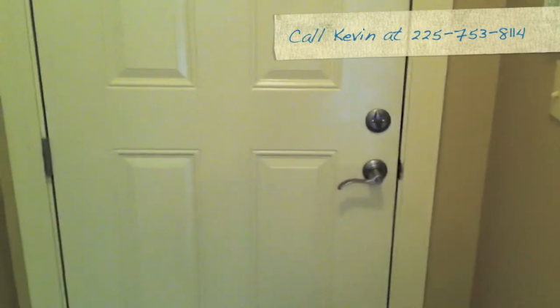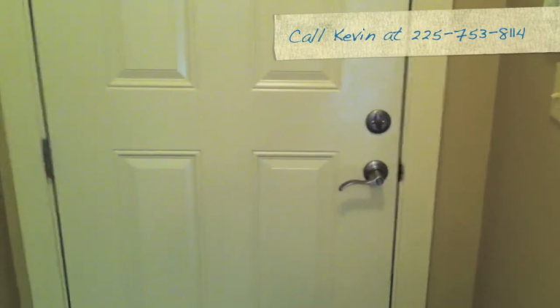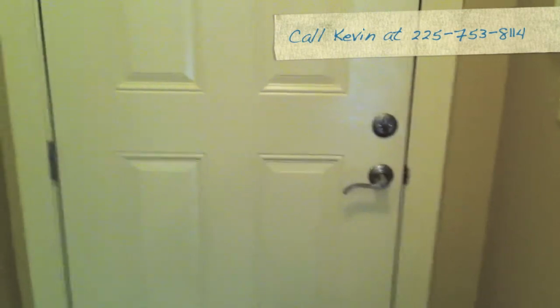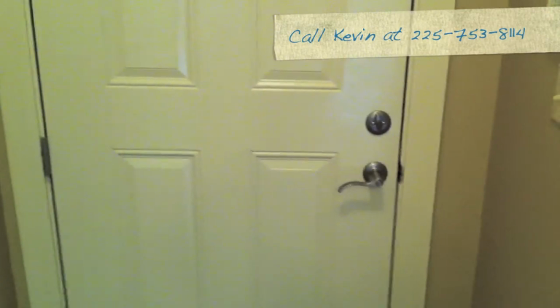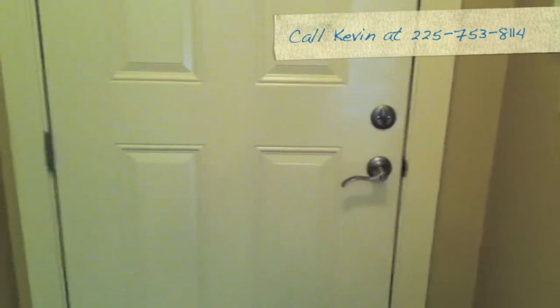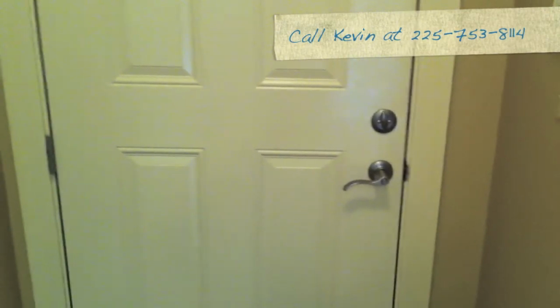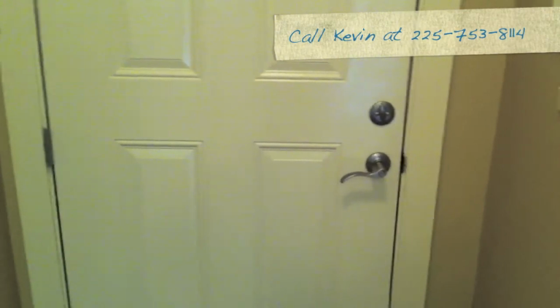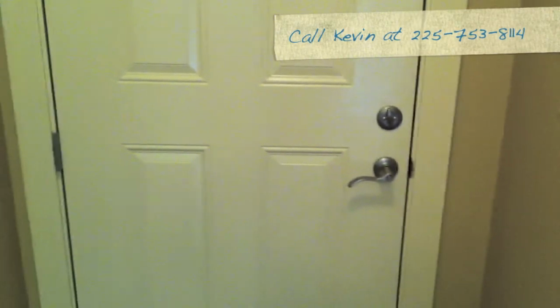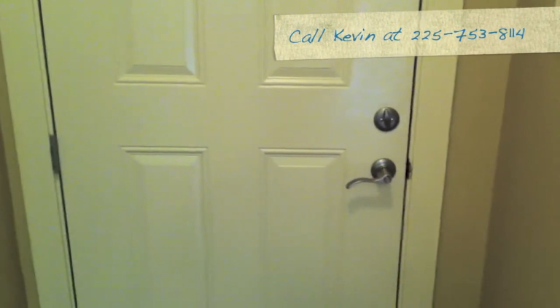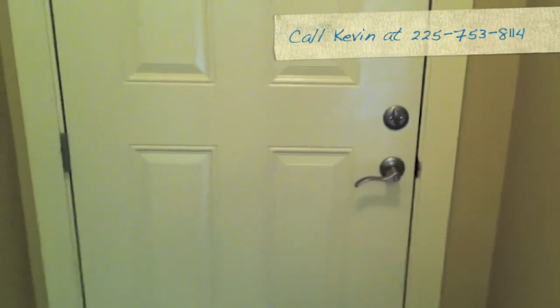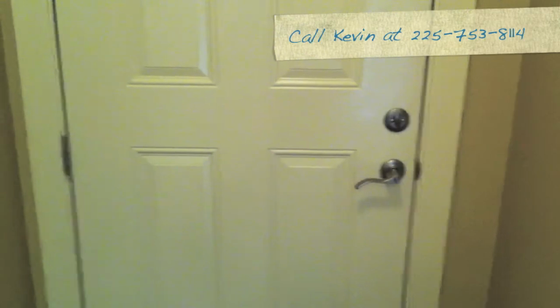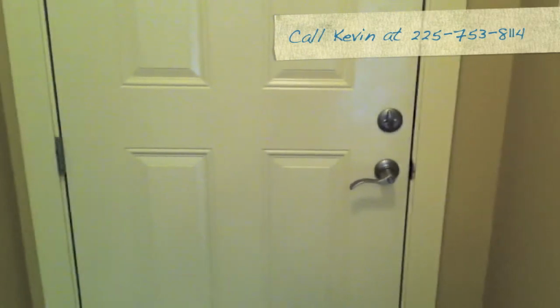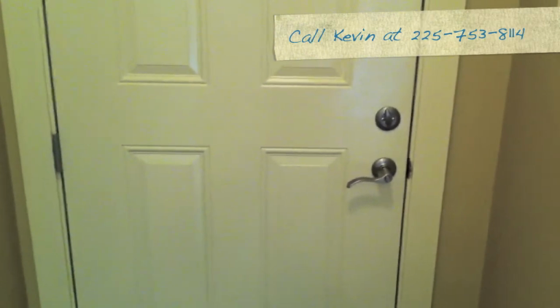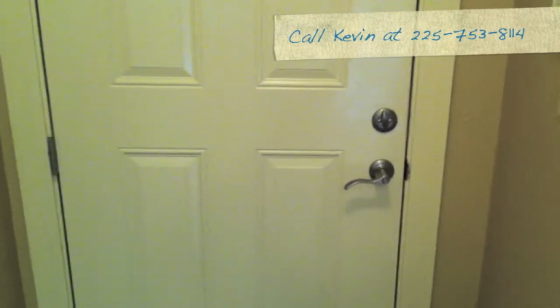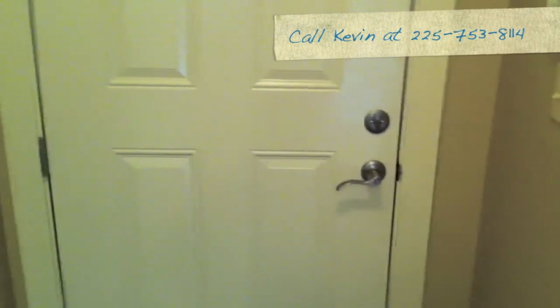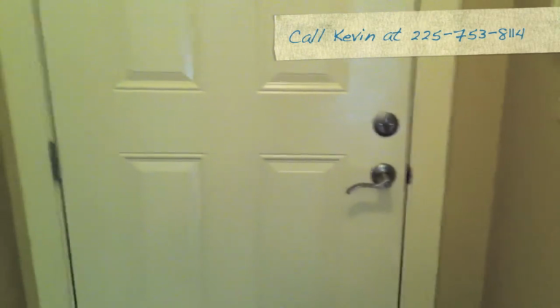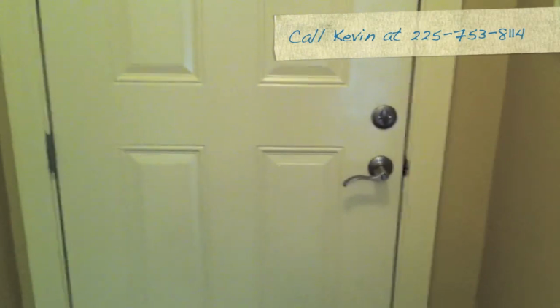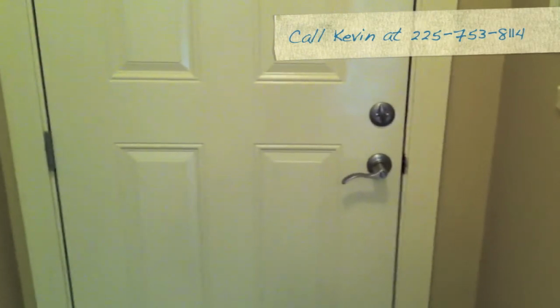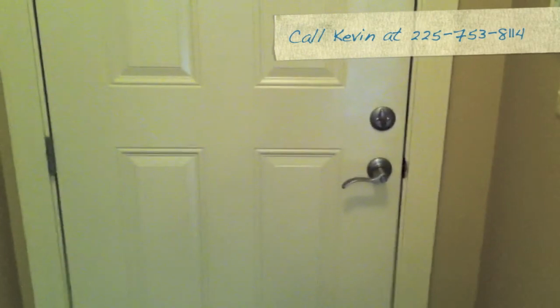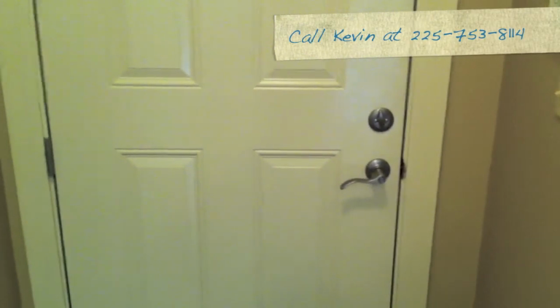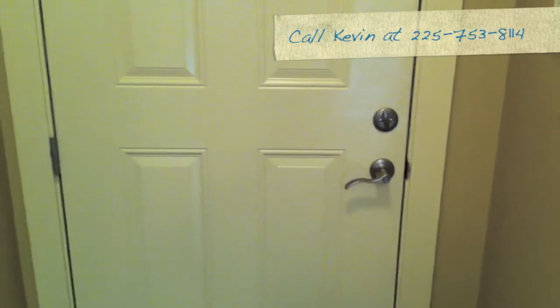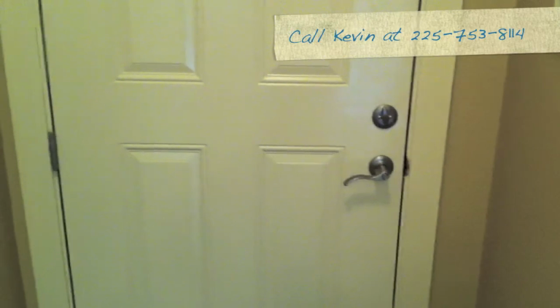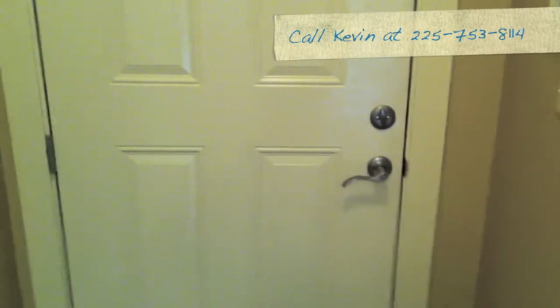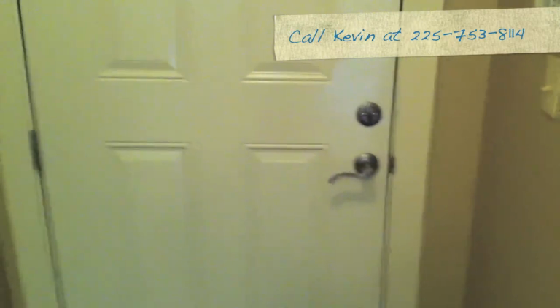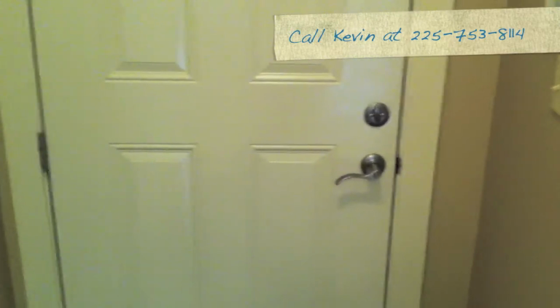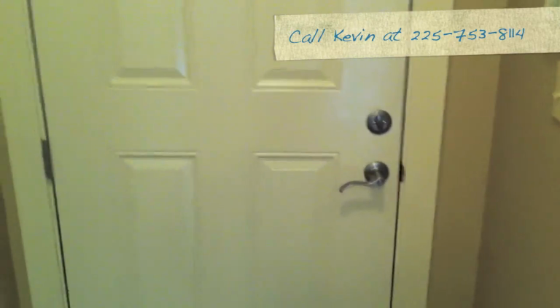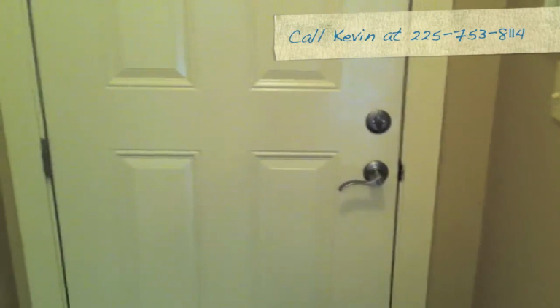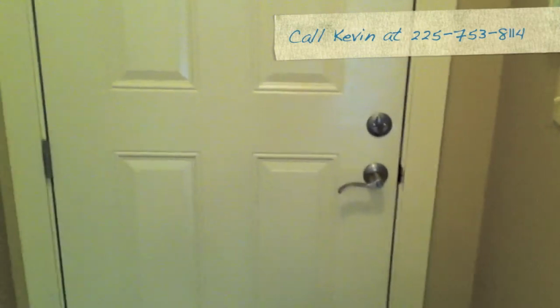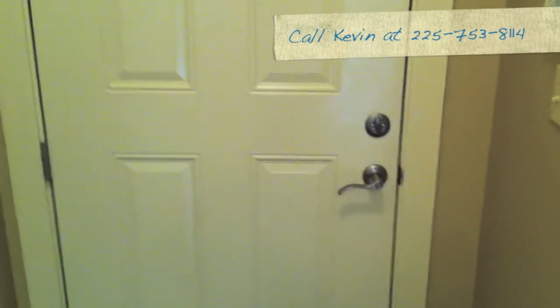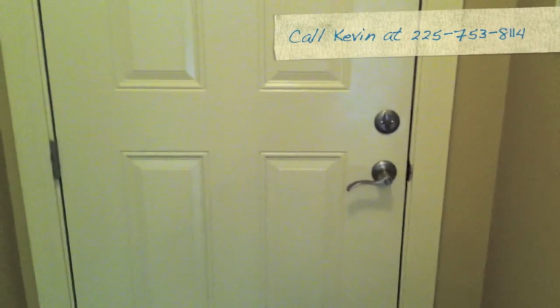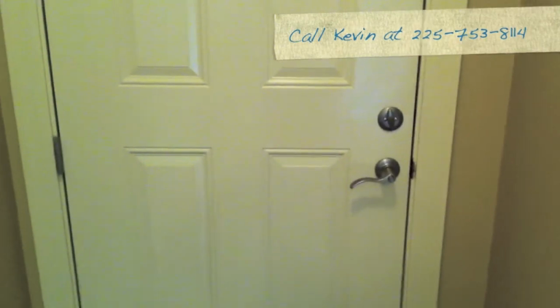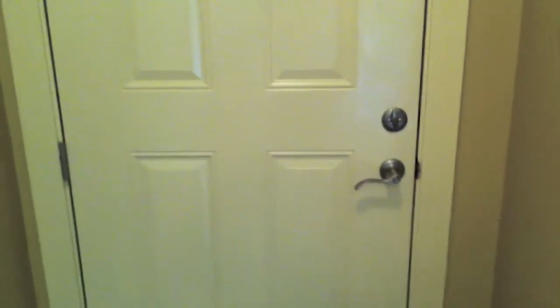Those are things that are very important in maintaining your home and reducing your energy use. If you have any questions about this or any other conditions around your home, feel free to give us a call. It's Kevin Dinkle with Advantage Services, 225-753-8114. We also have complete termite and pest management as well. Have a nice day.